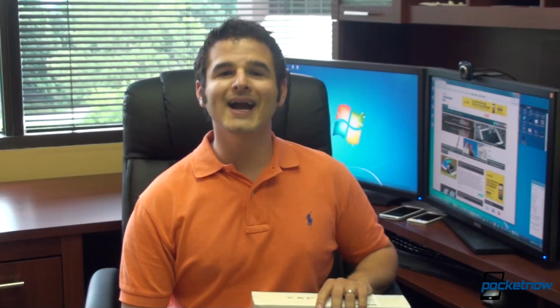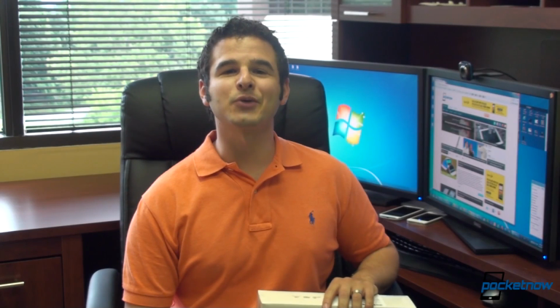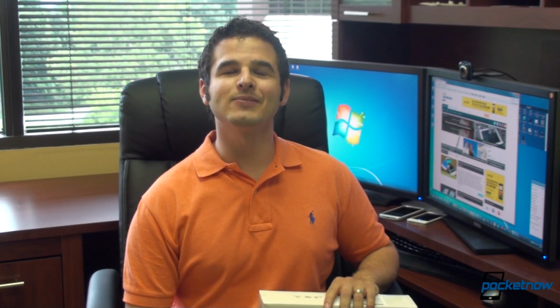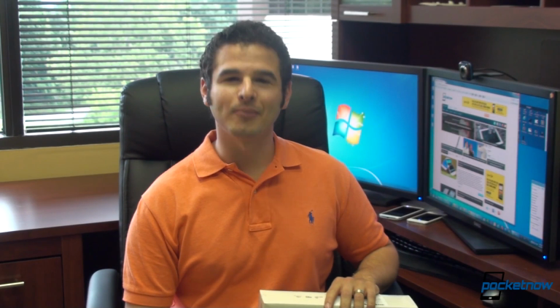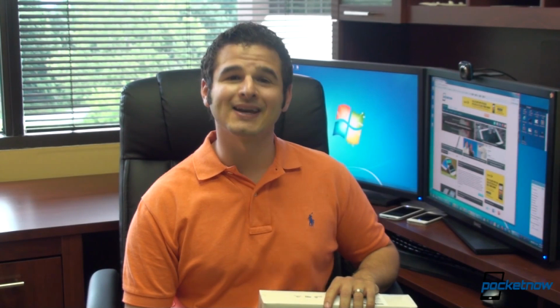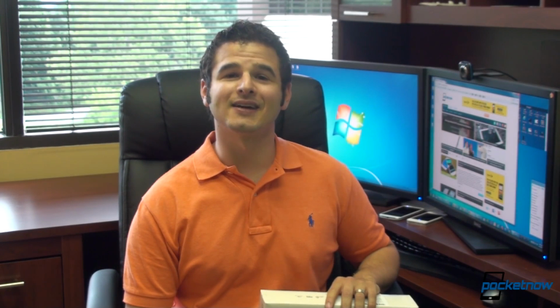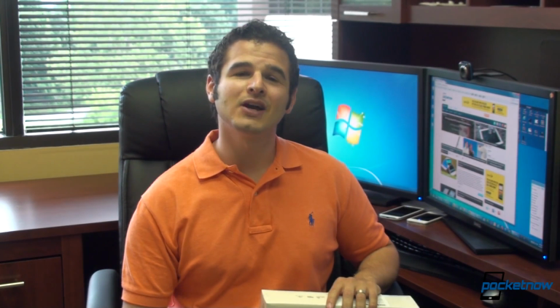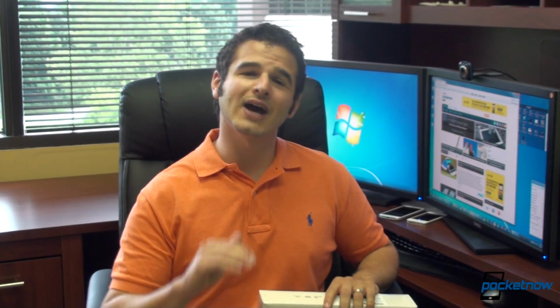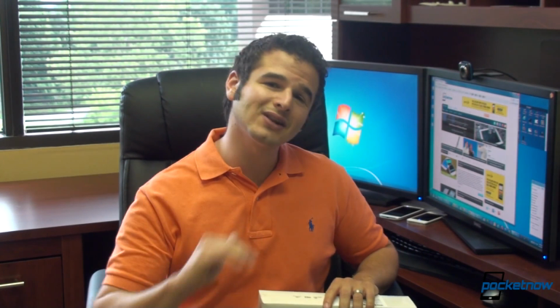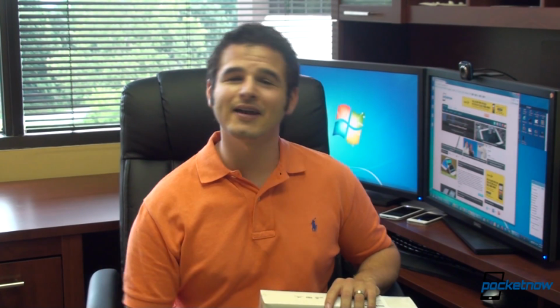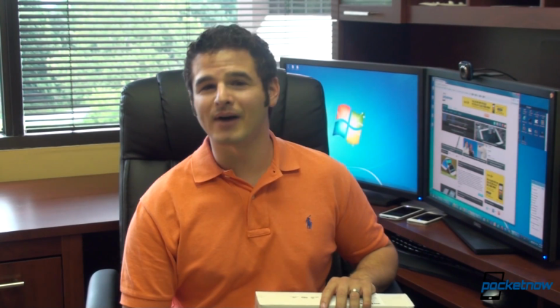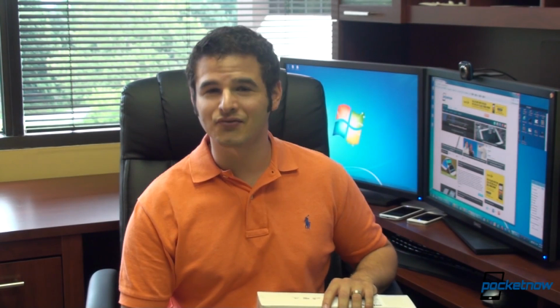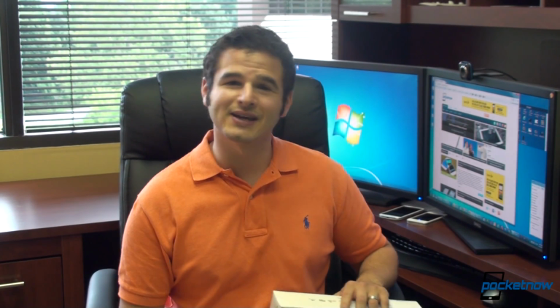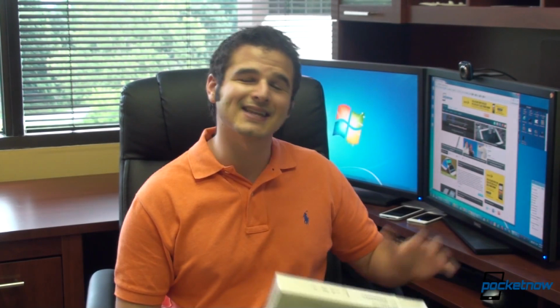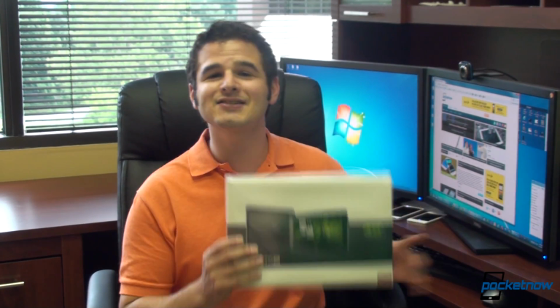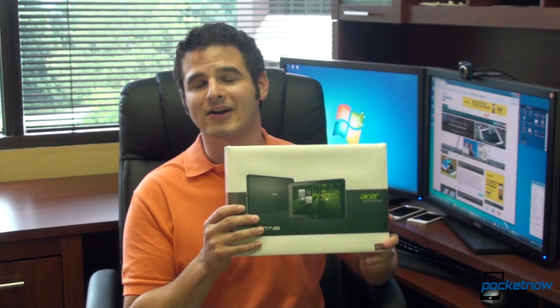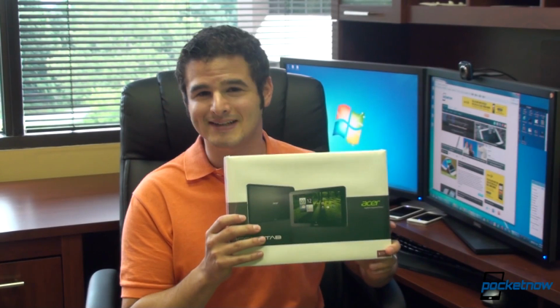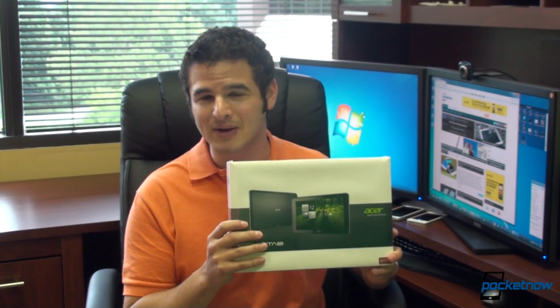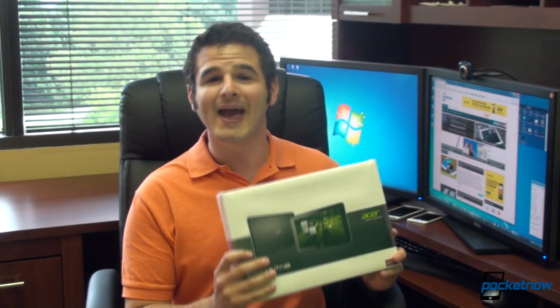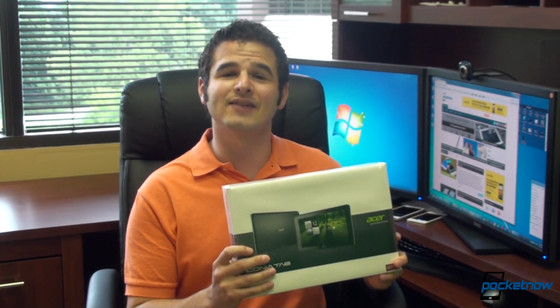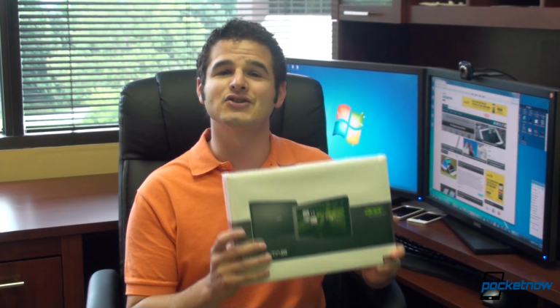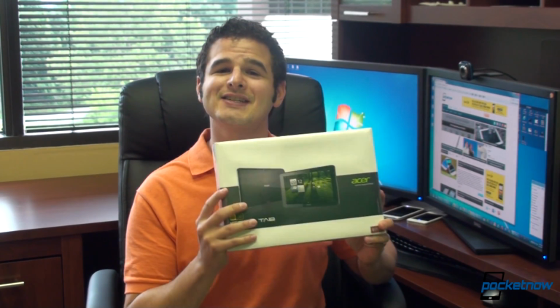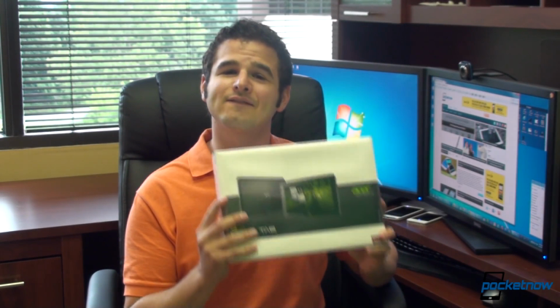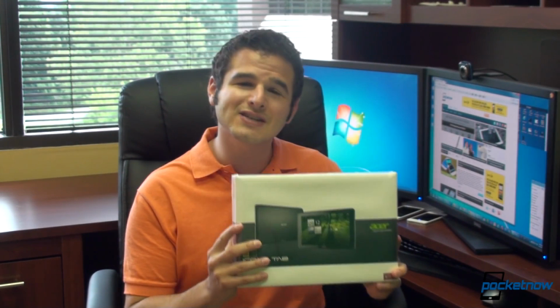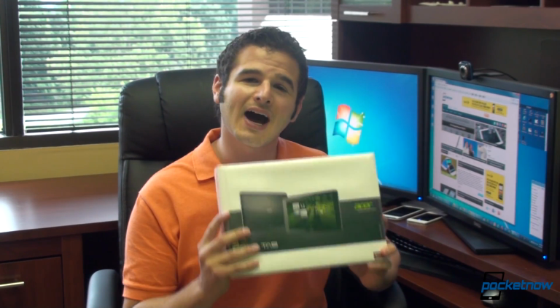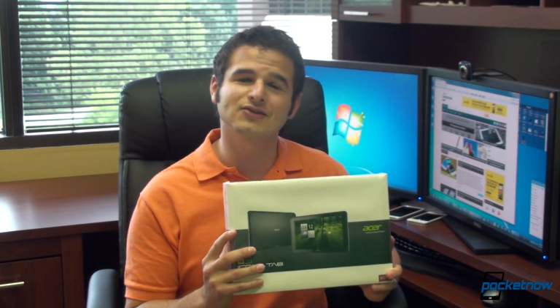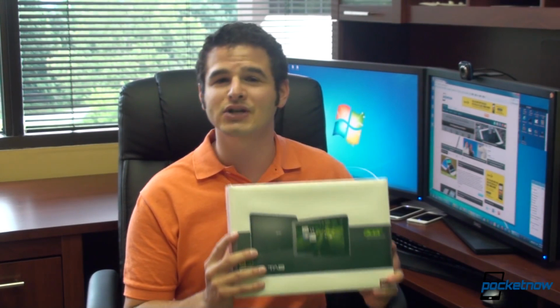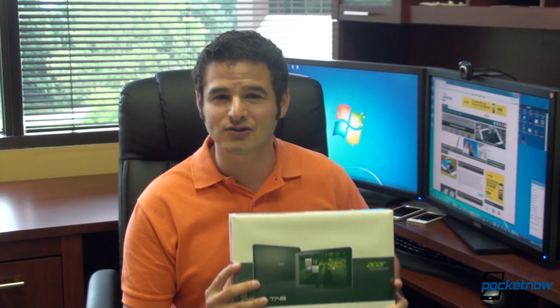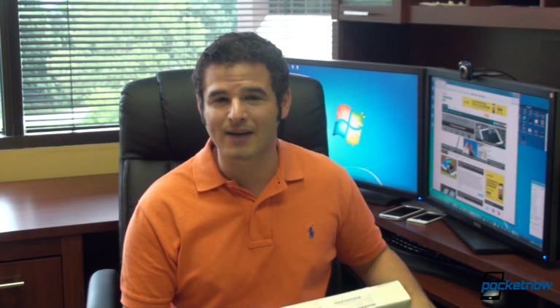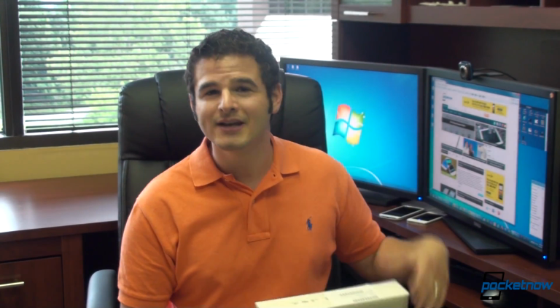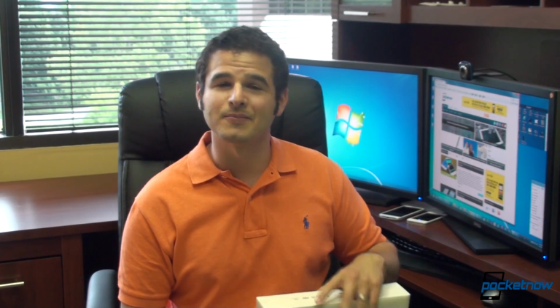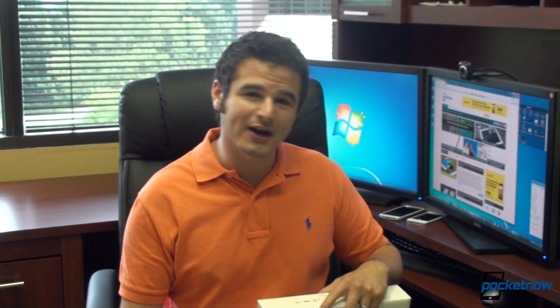Hey guys, it's Brandon Miniman from Pocketnow.com. We've got a really exciting unboxing for you today — it's the Acer Iconia Tab A700. This is the first high-resolution Android tablet to come to market.